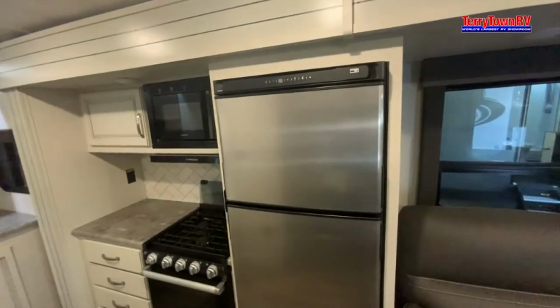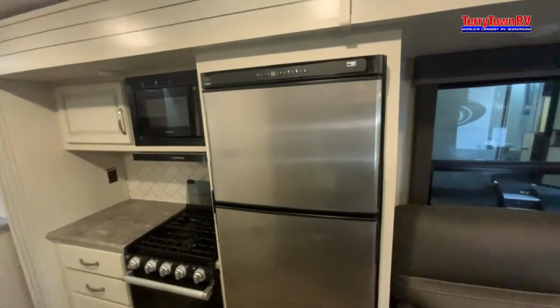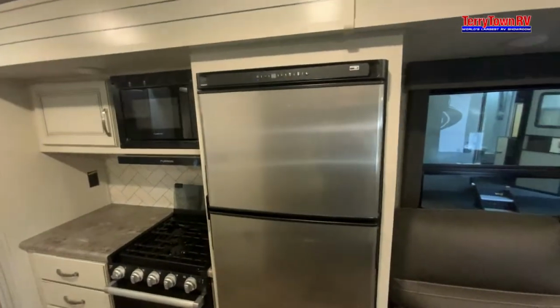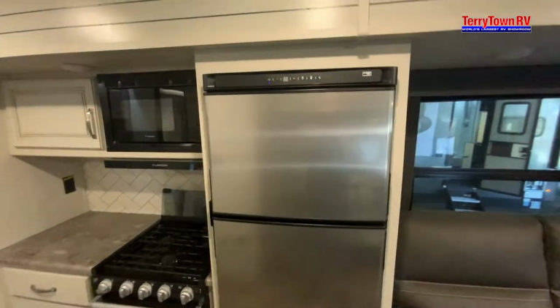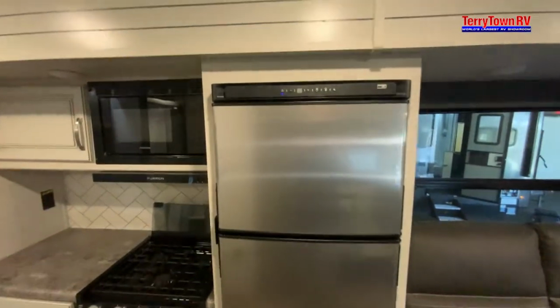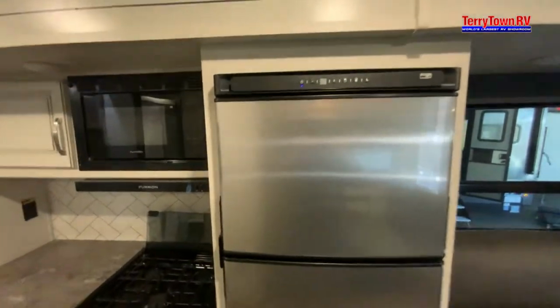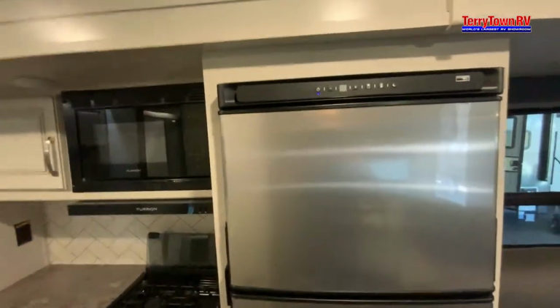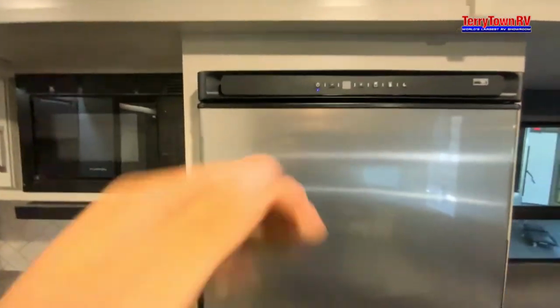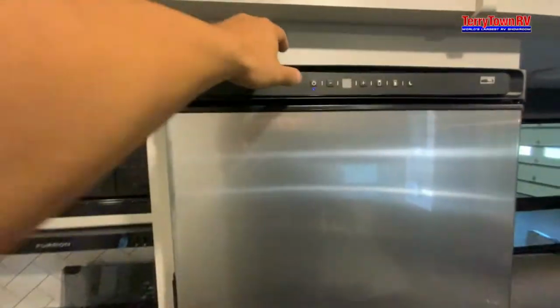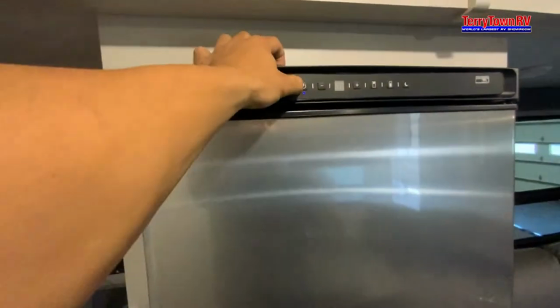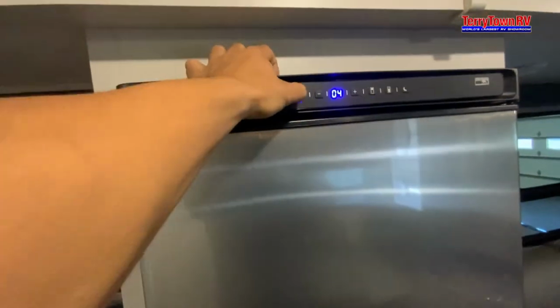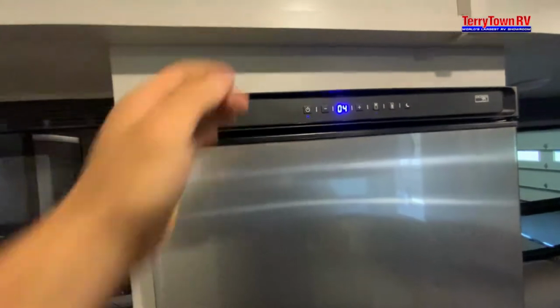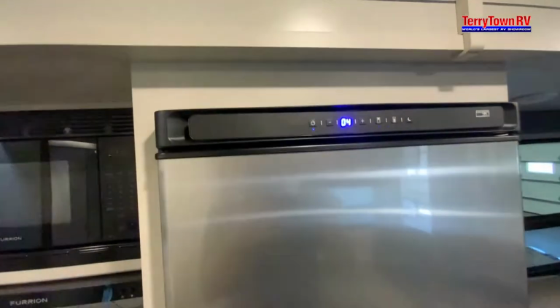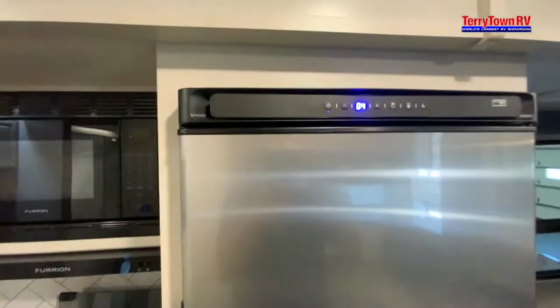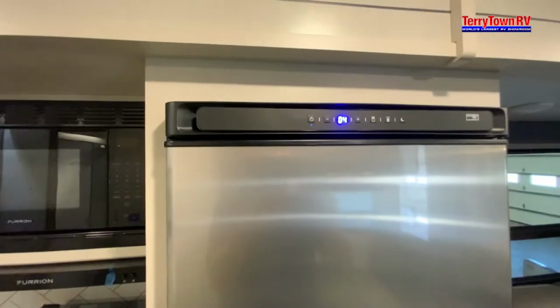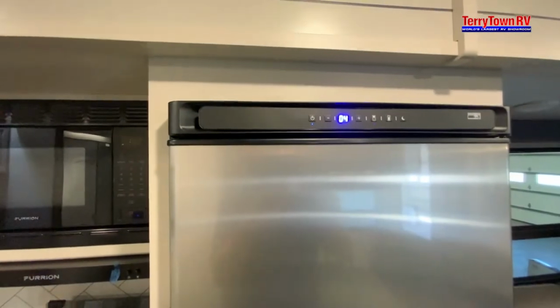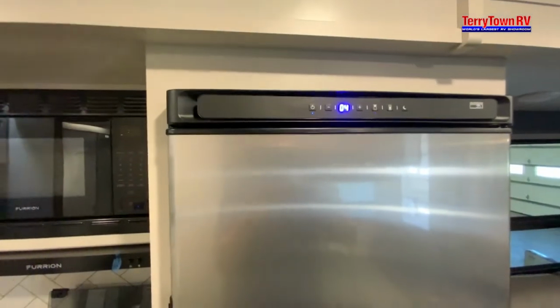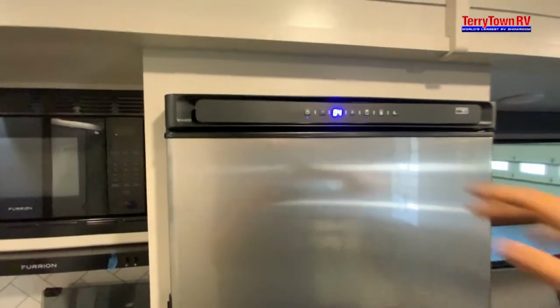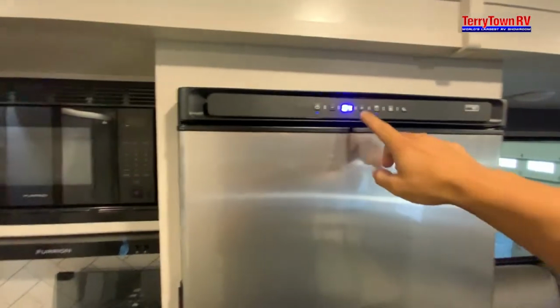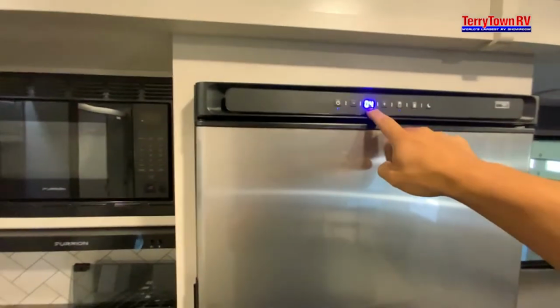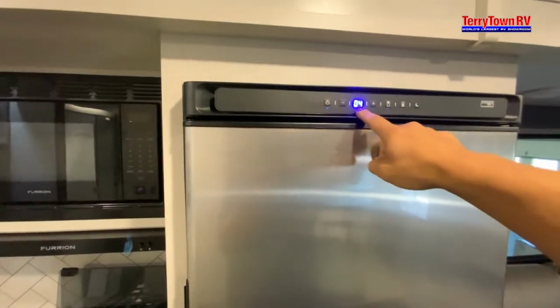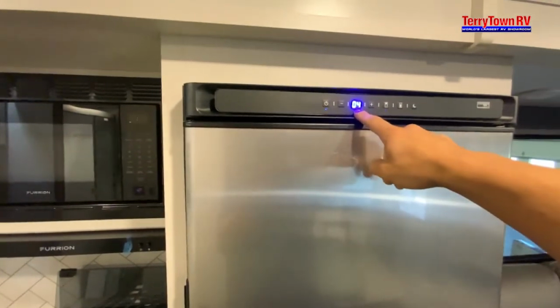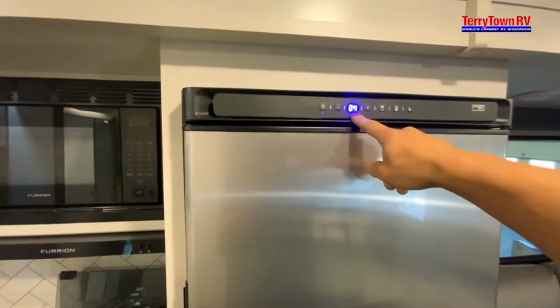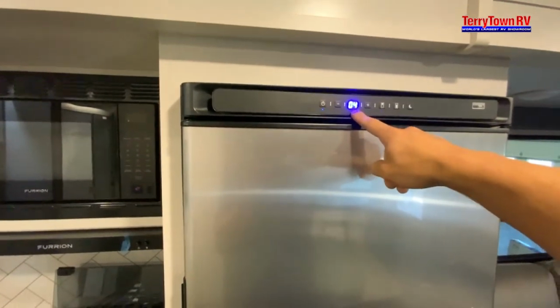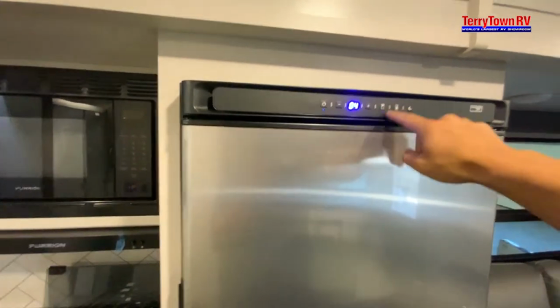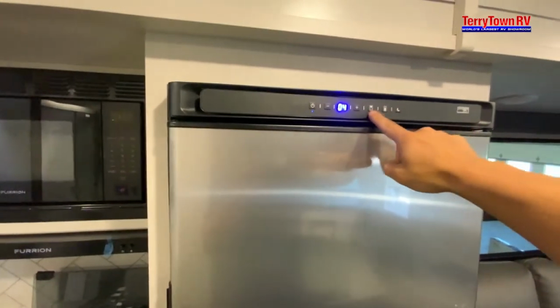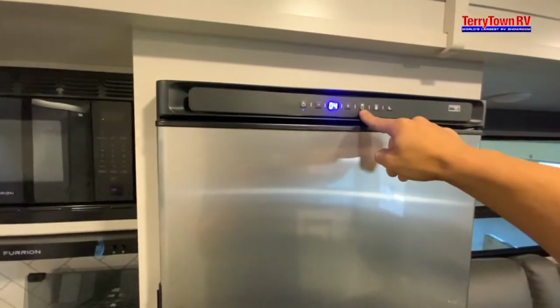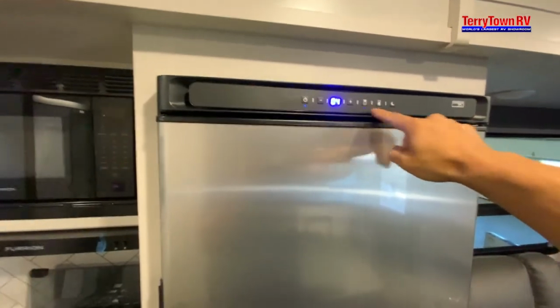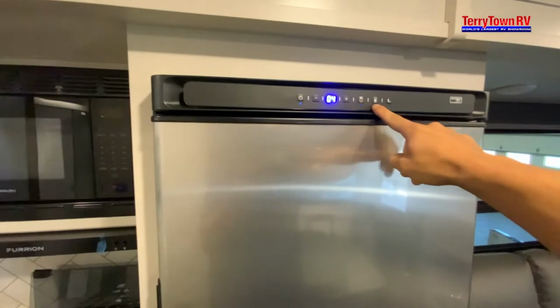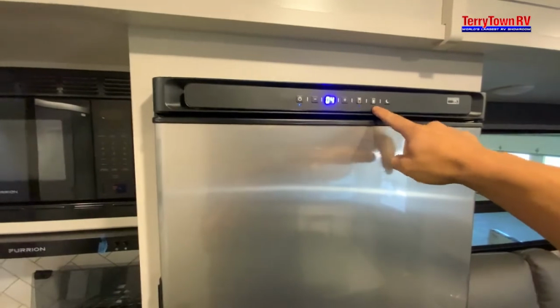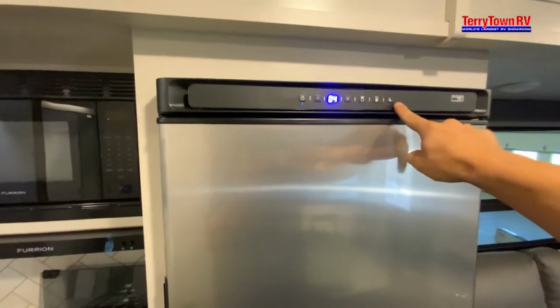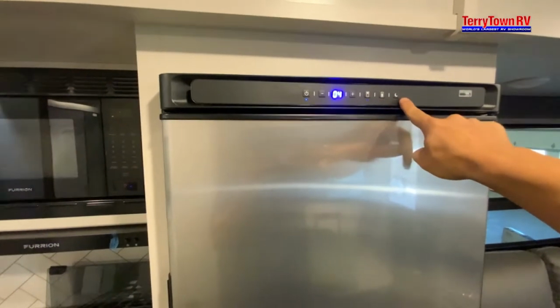Our refrigerator. We've got a power button — you've got to hold that down for five seconds to turn it on and off. Five is the coldest, one is the warmest. You've got fridge settings, freezer settings, and nighttime mode.